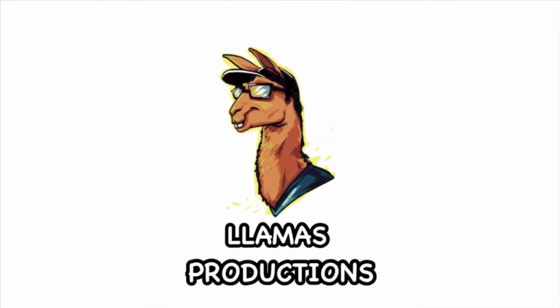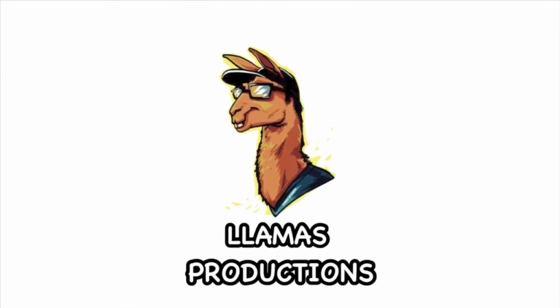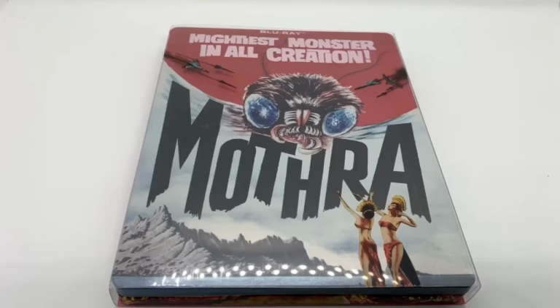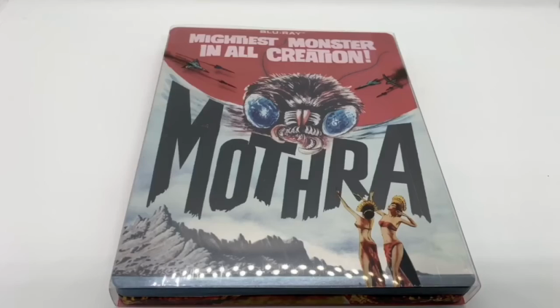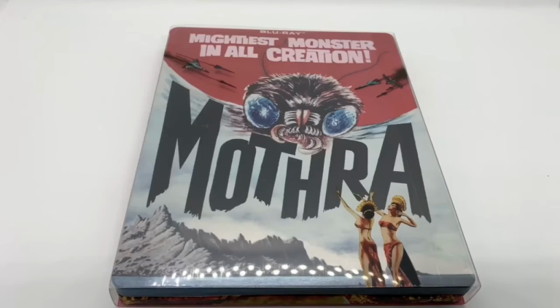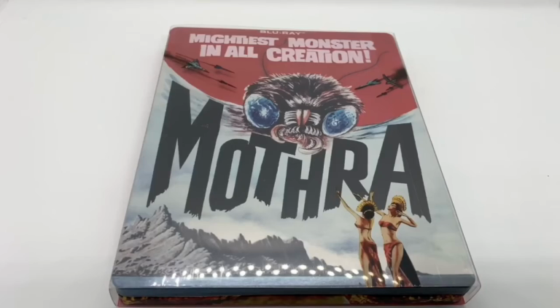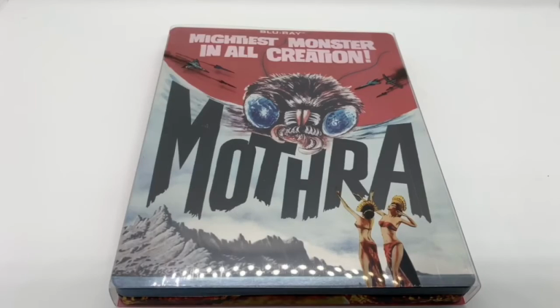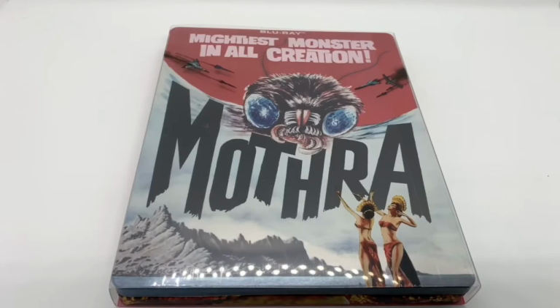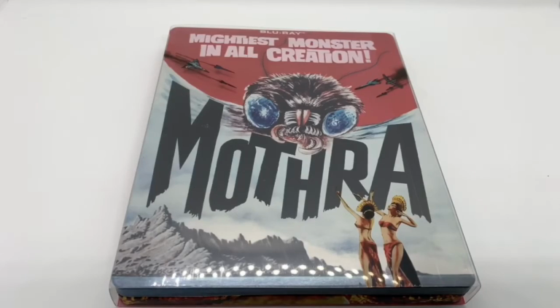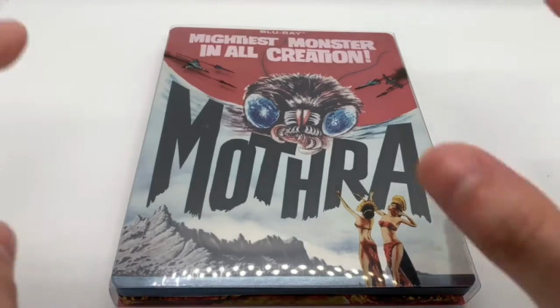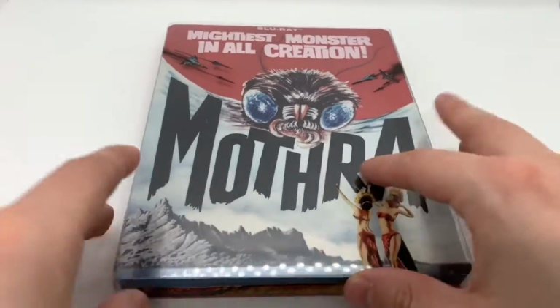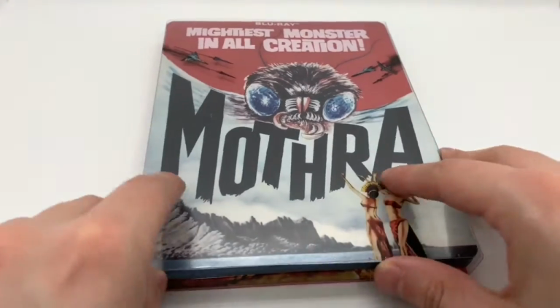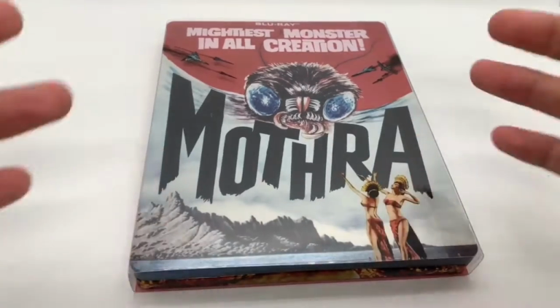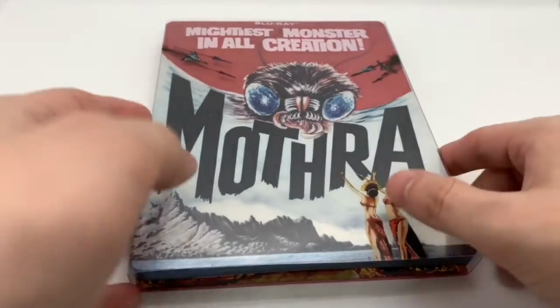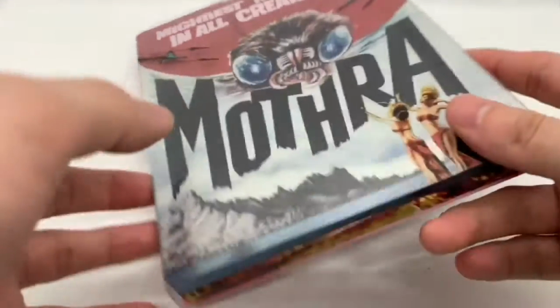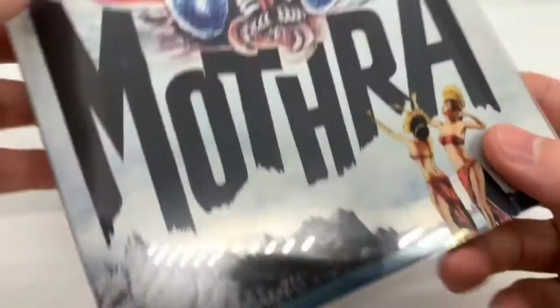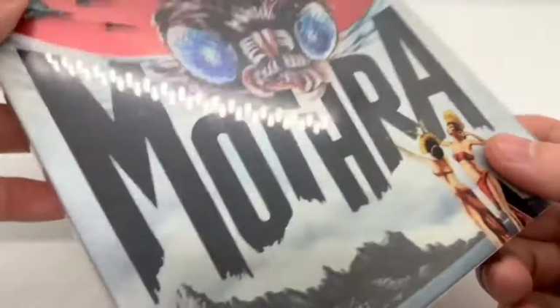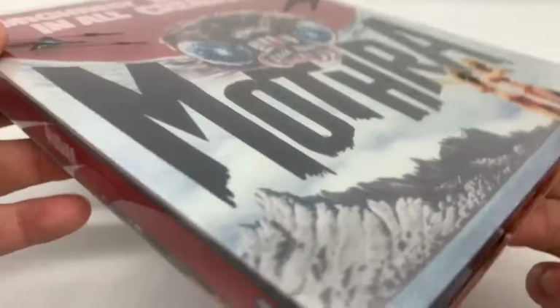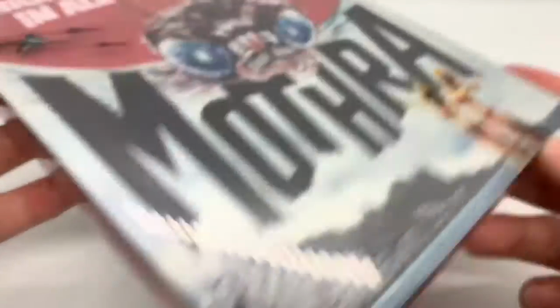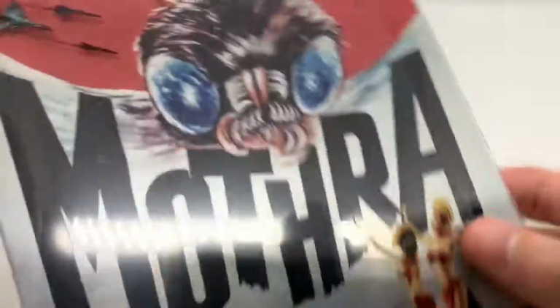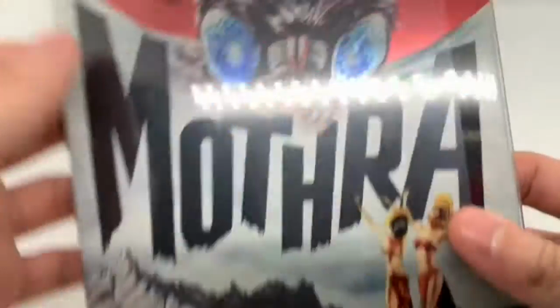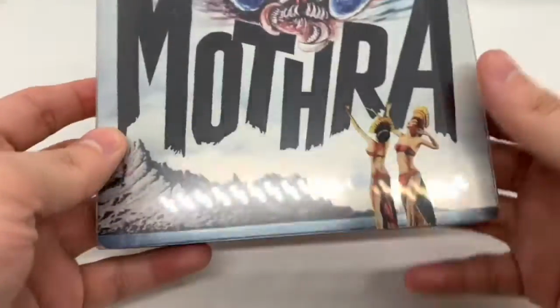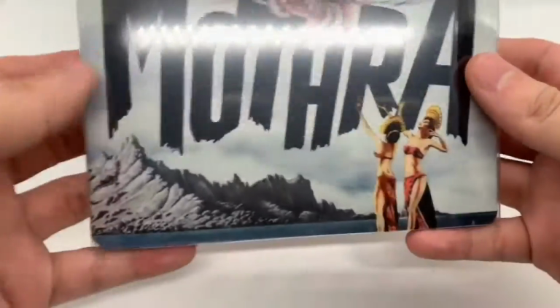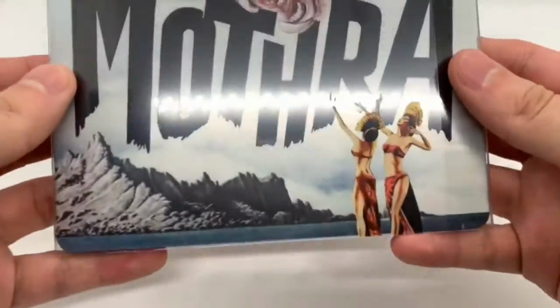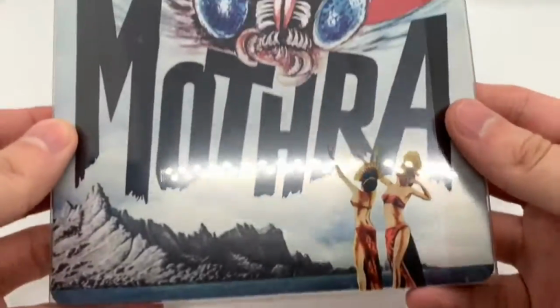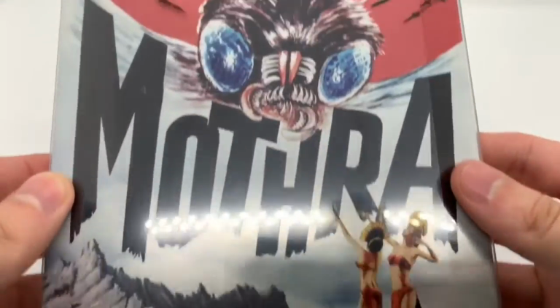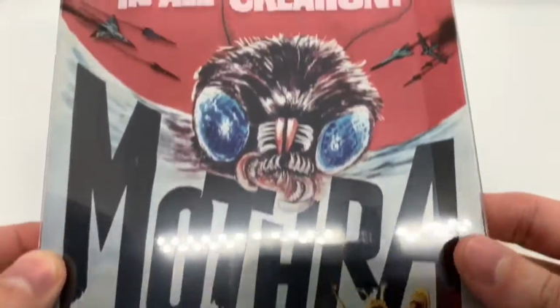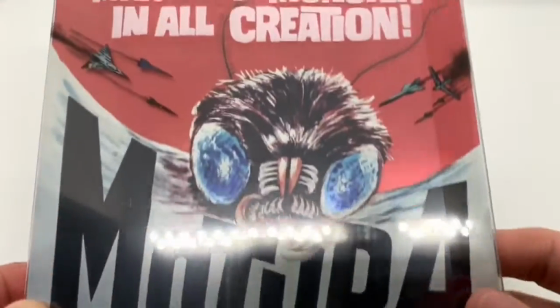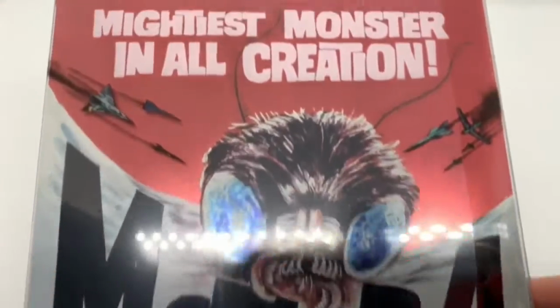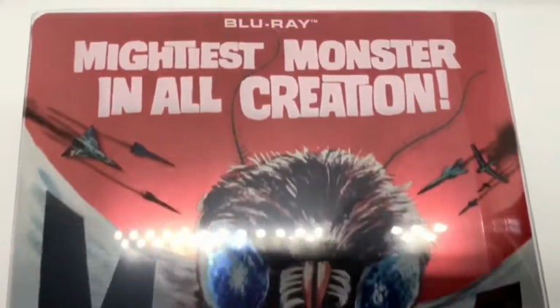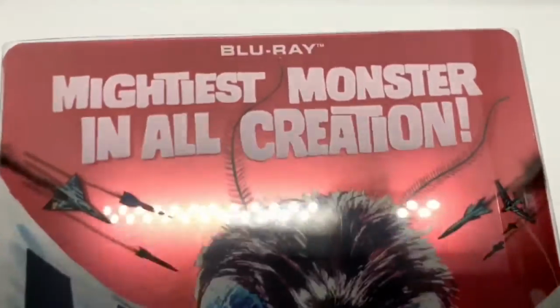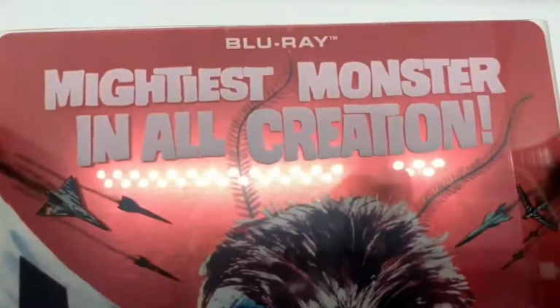Now that I got the wrapping out of the way, I picked this up because it was being re-released in a steelbook, and the steelbook looked pretty cool. Let's take a look at that. I like that artwork. It's pretty cool.